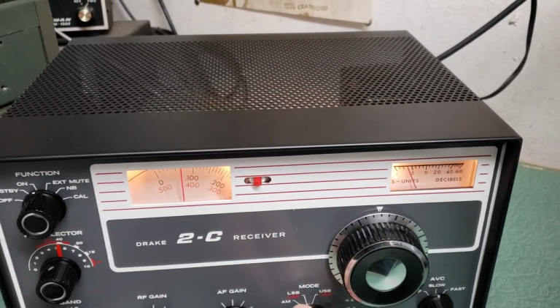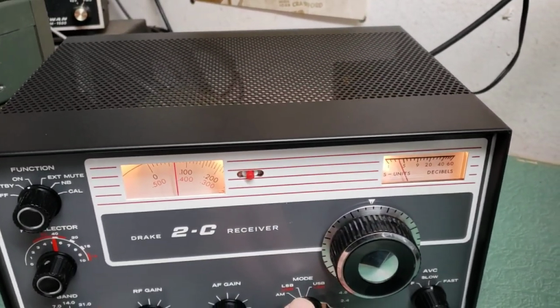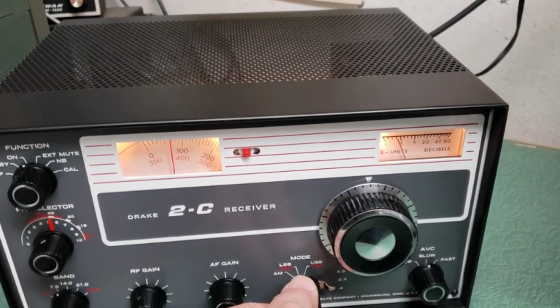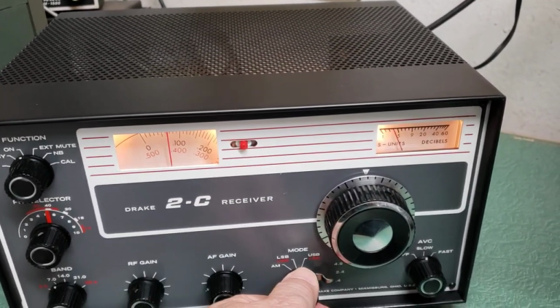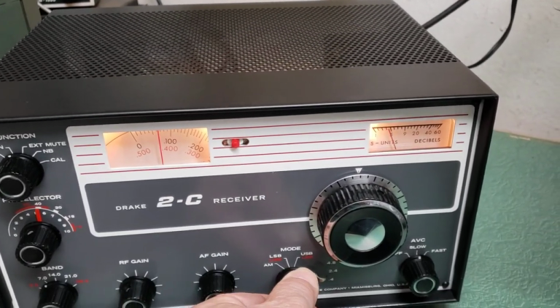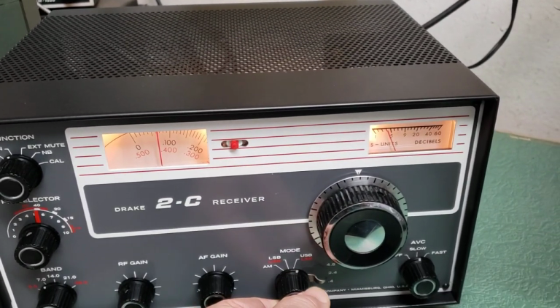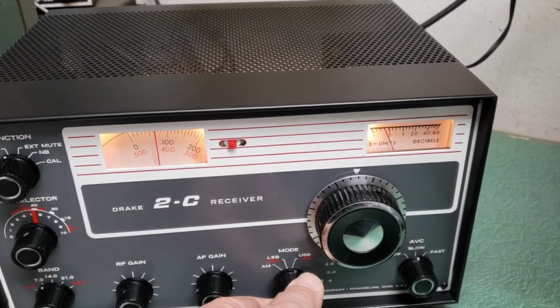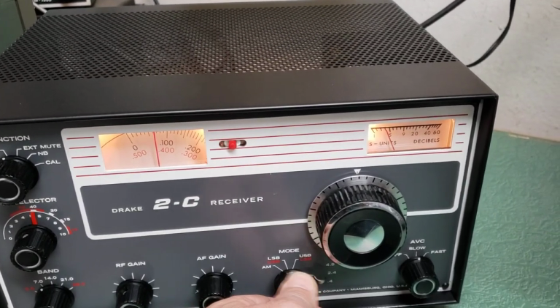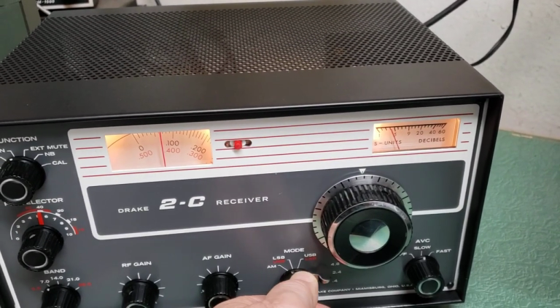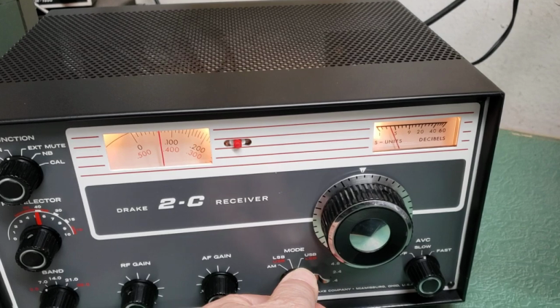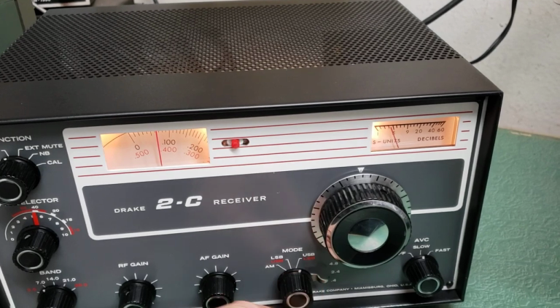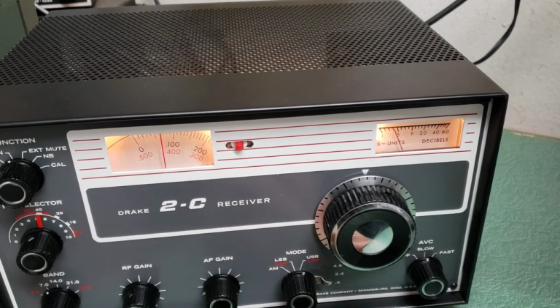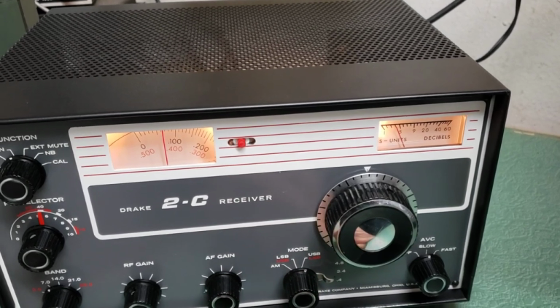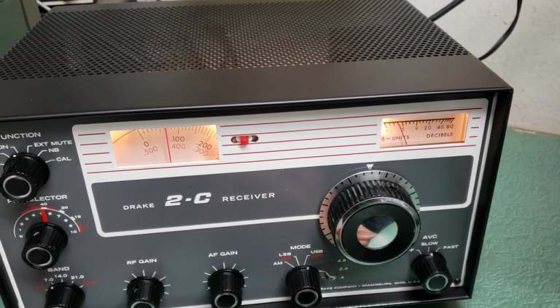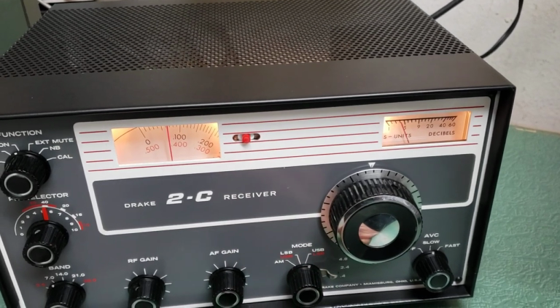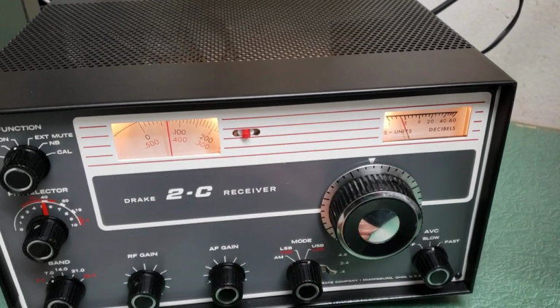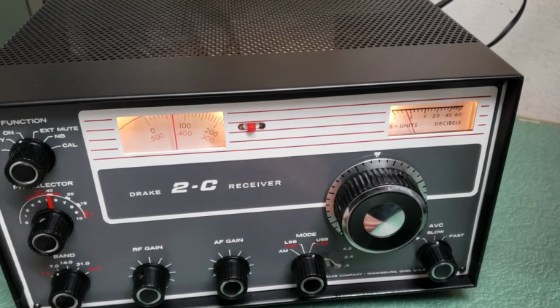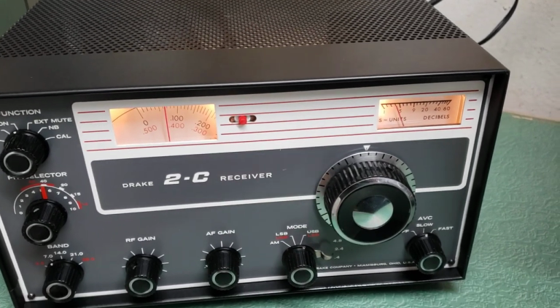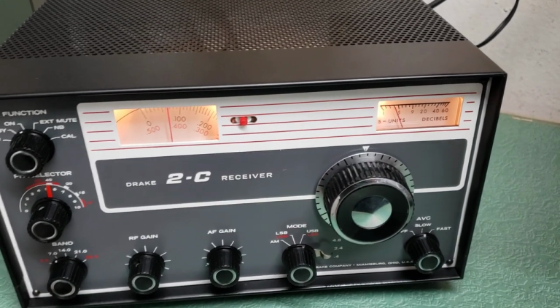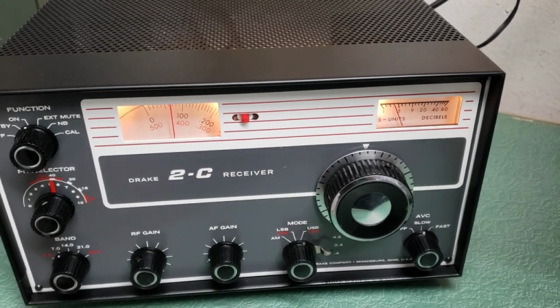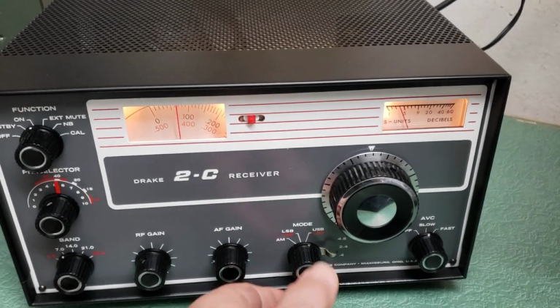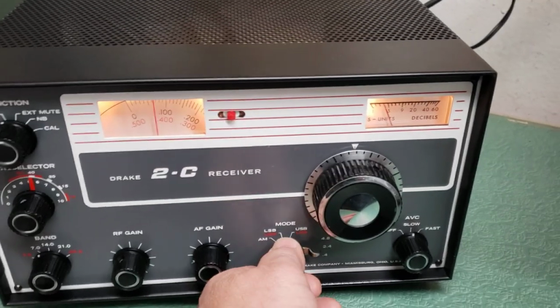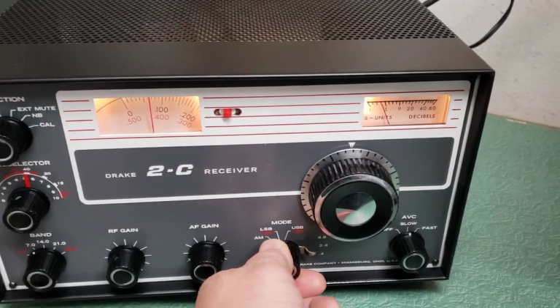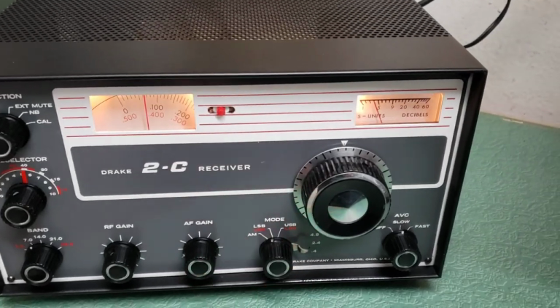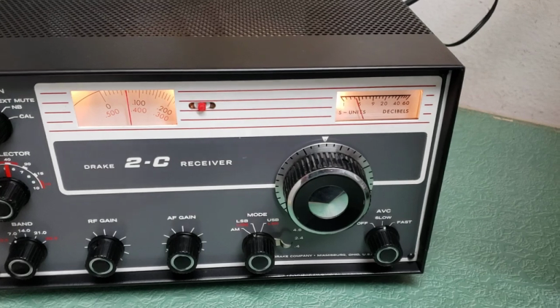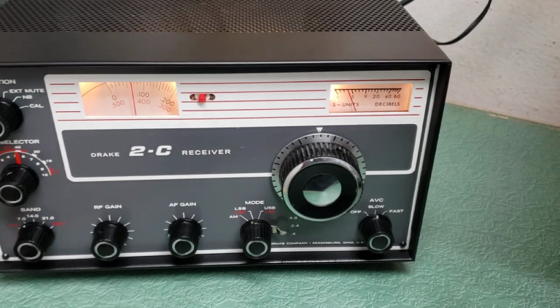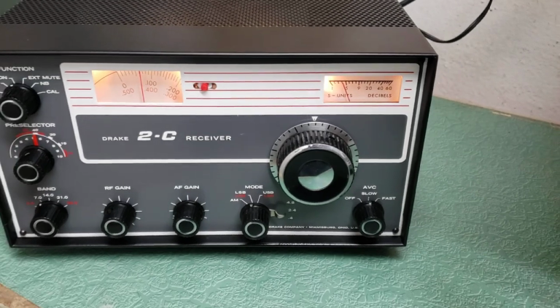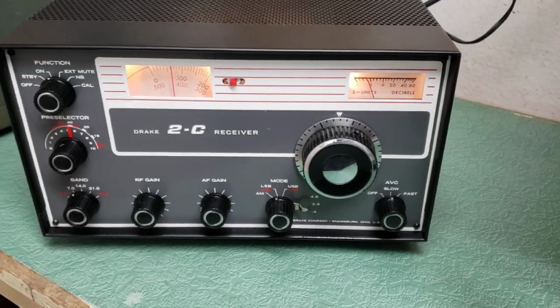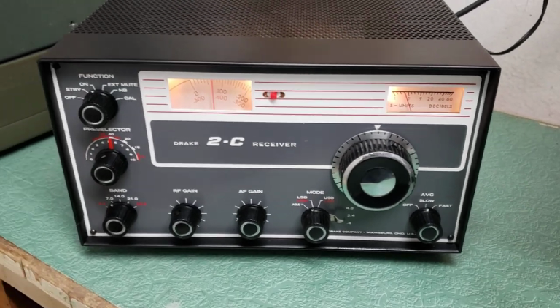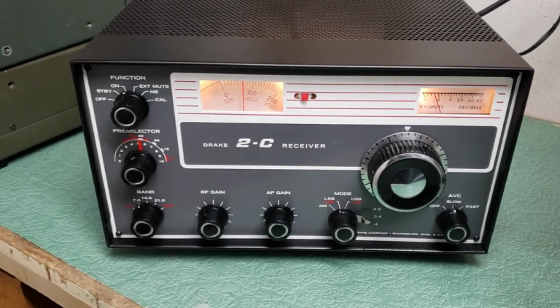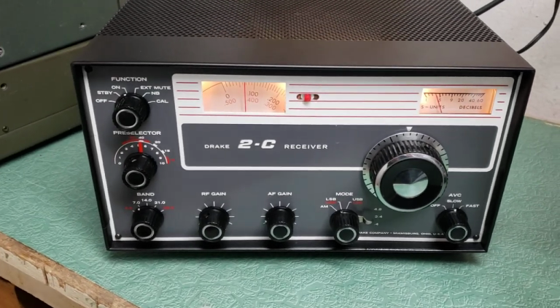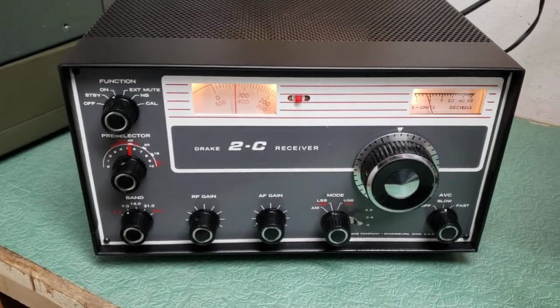Now I'm on 40 meters. Look at that — it didn't drop. Maybe it was just me. In any case, as you can see, it's receiving nicely.